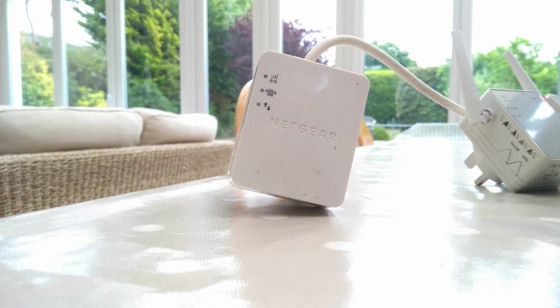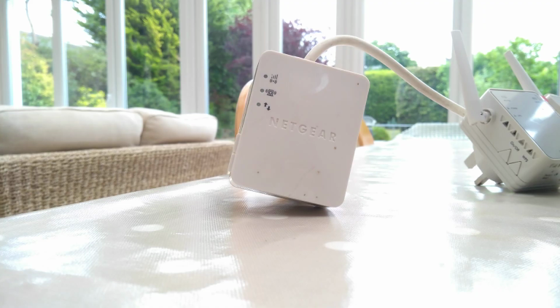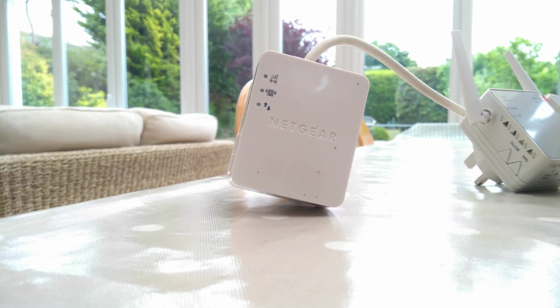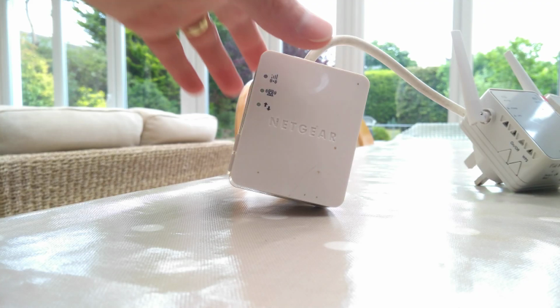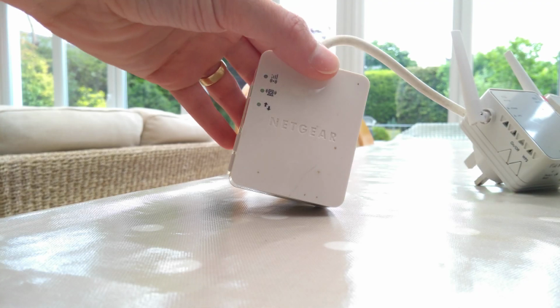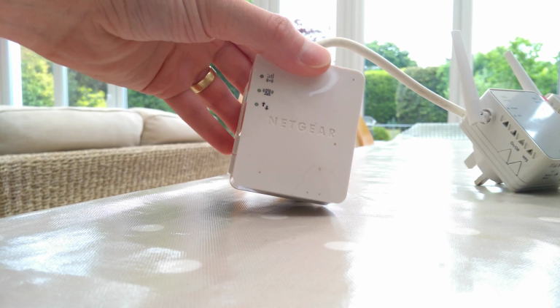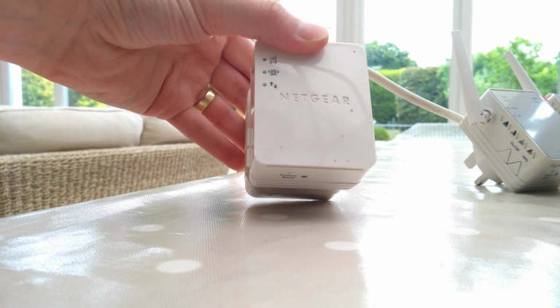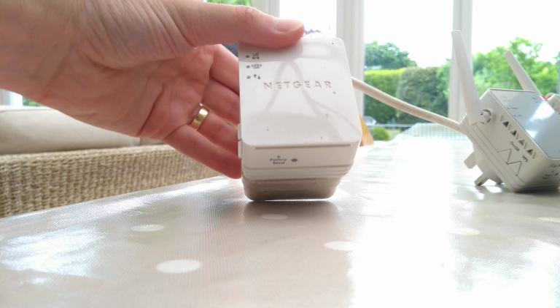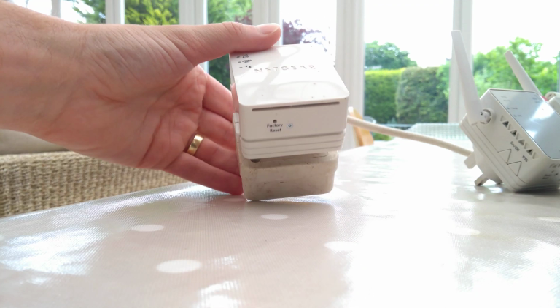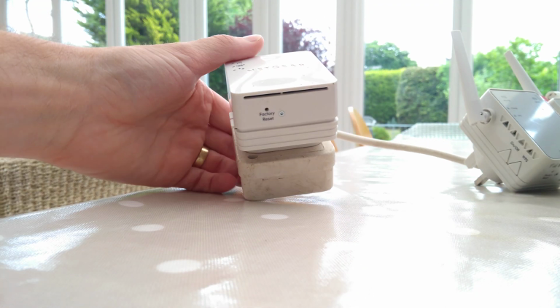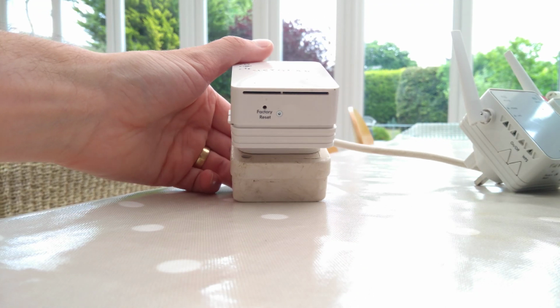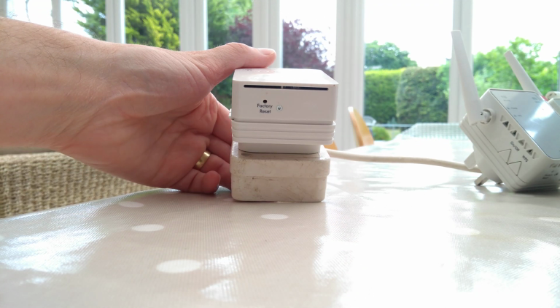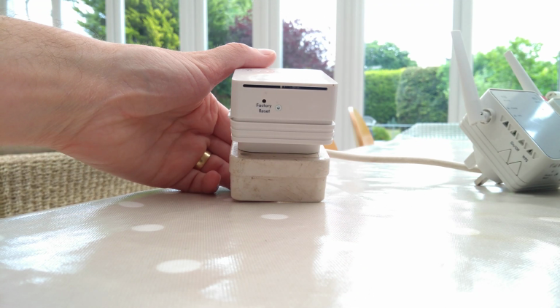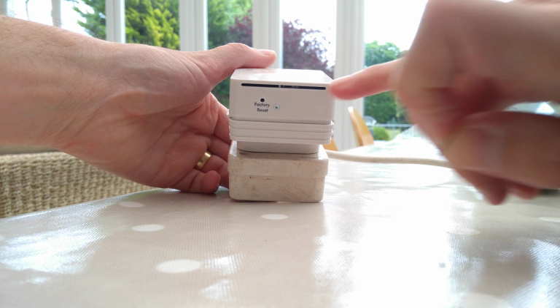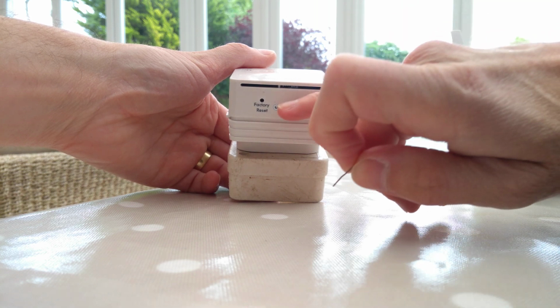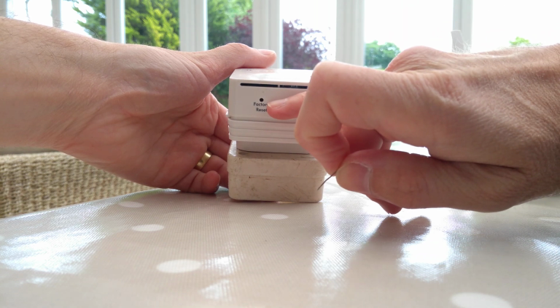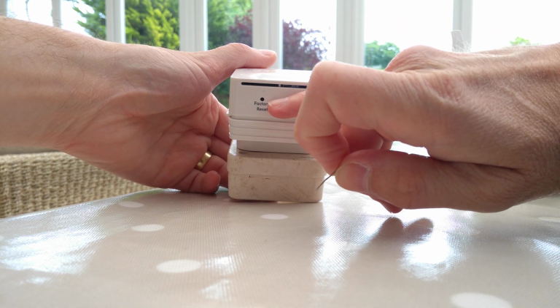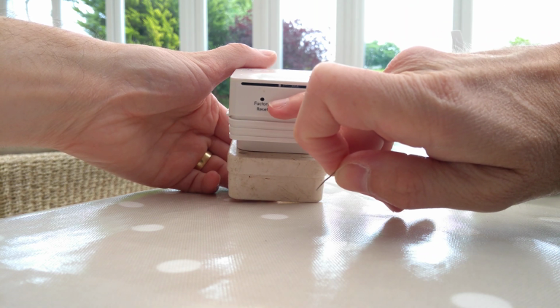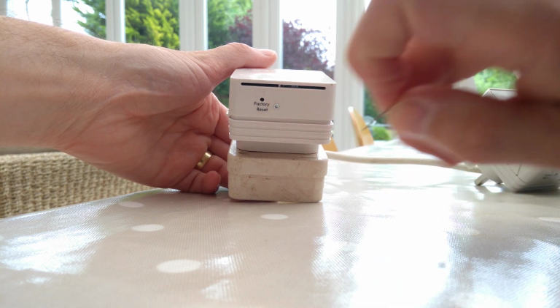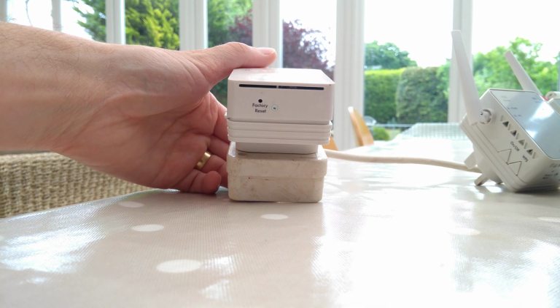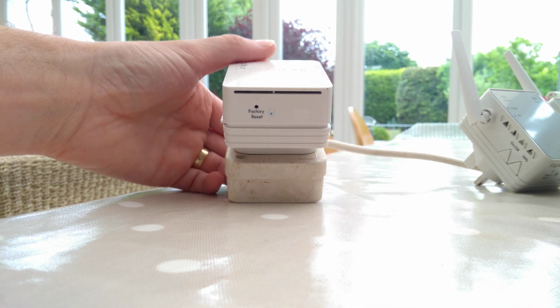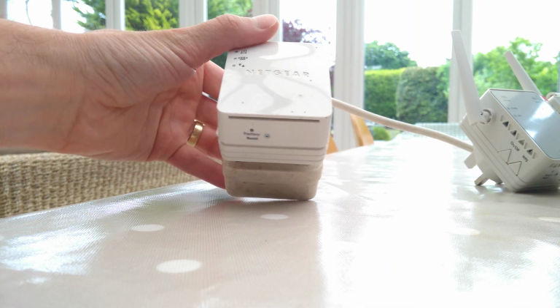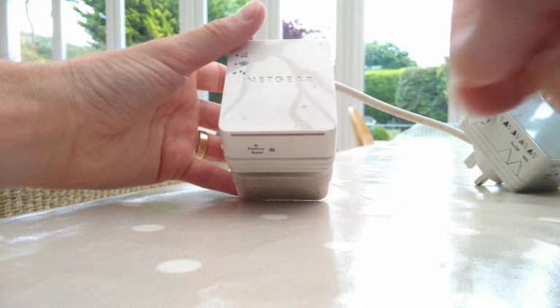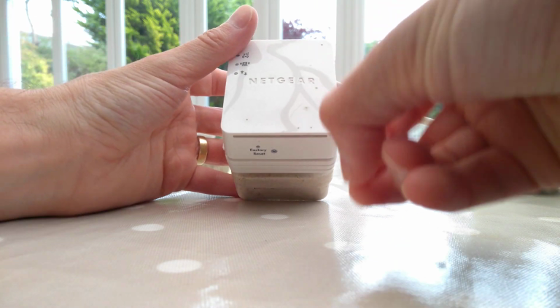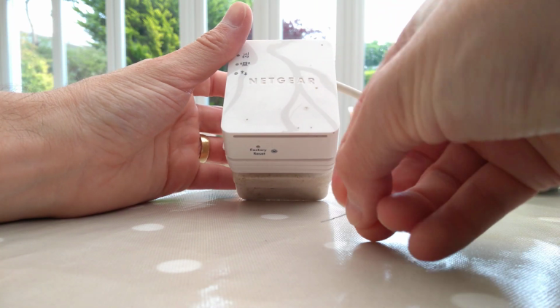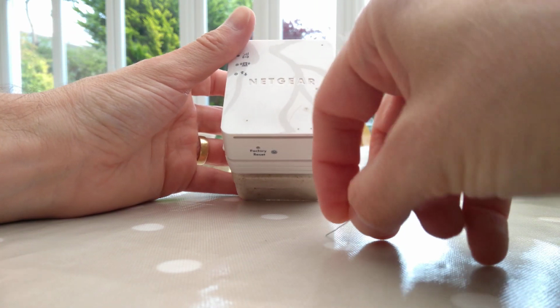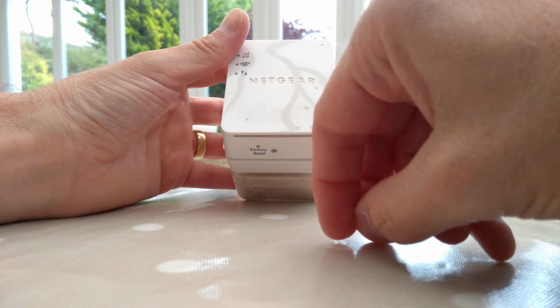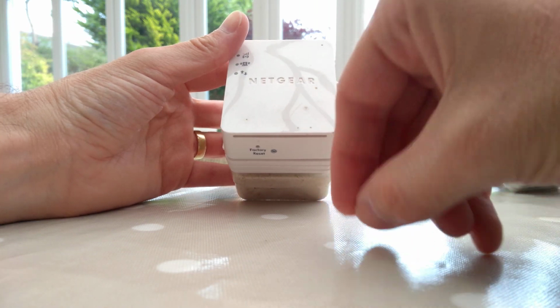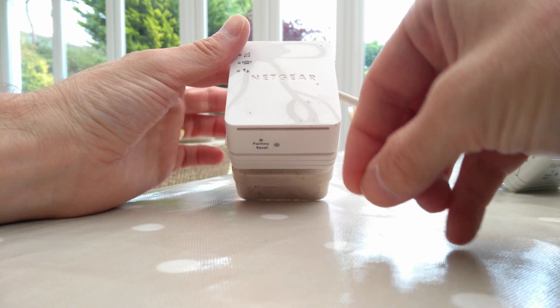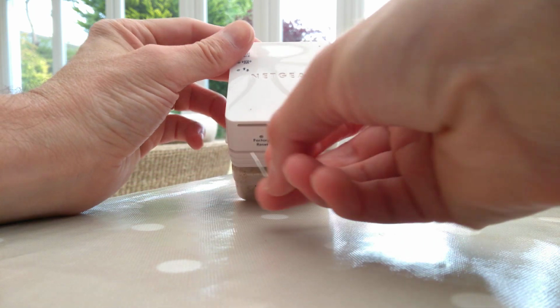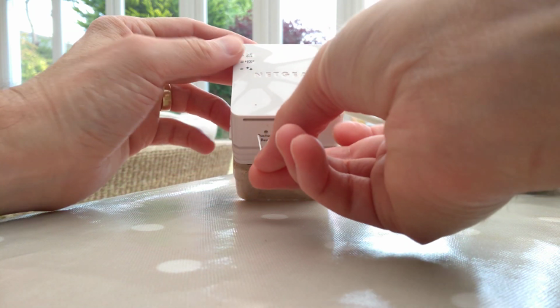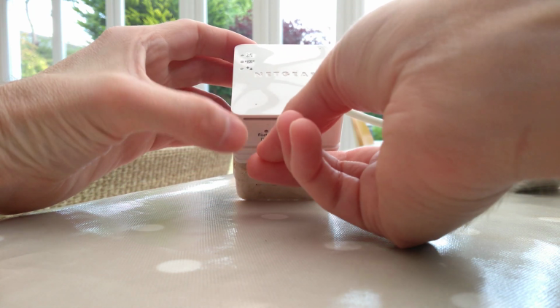We will be using the reset hole on the underside of the range extender. You need to get a paper clip or a pen or something that can press the button.